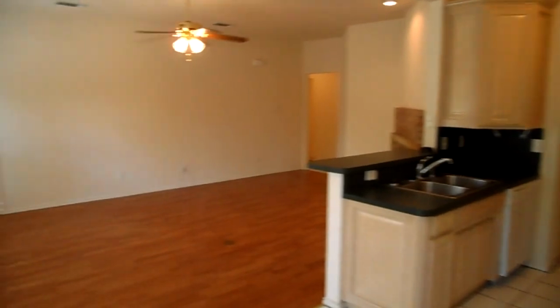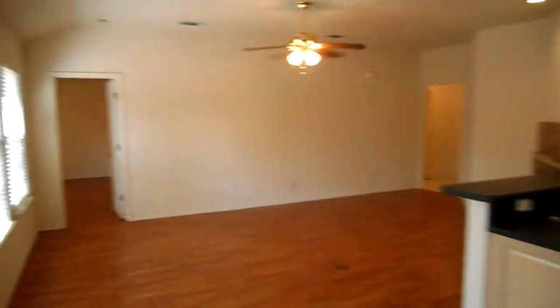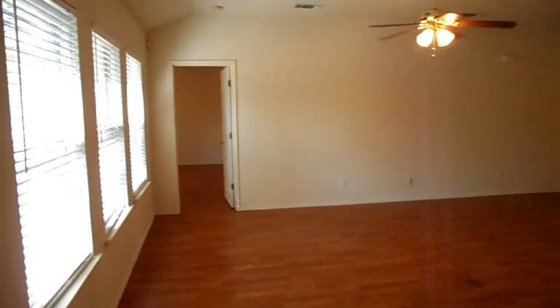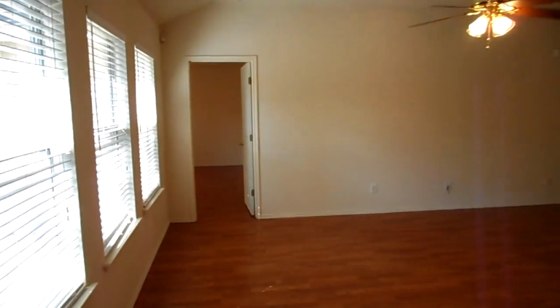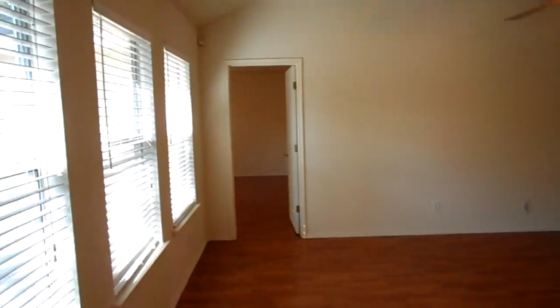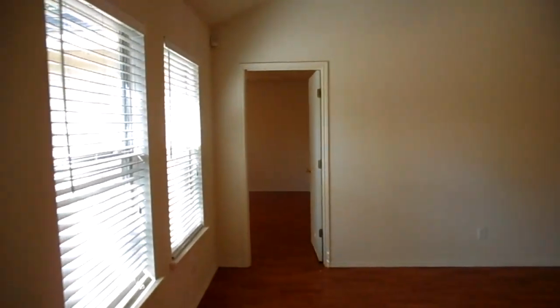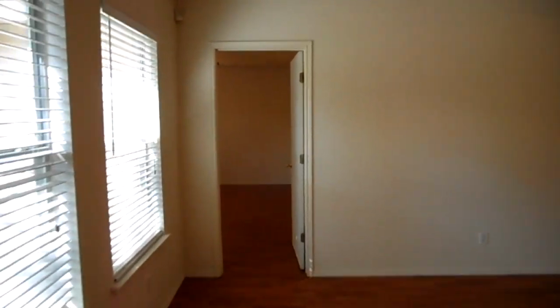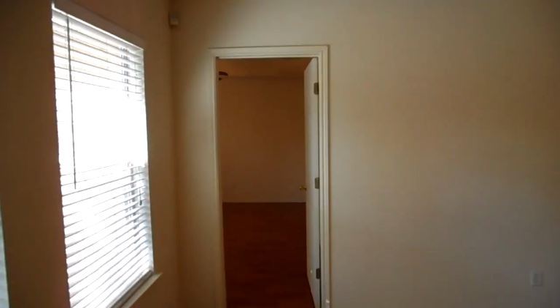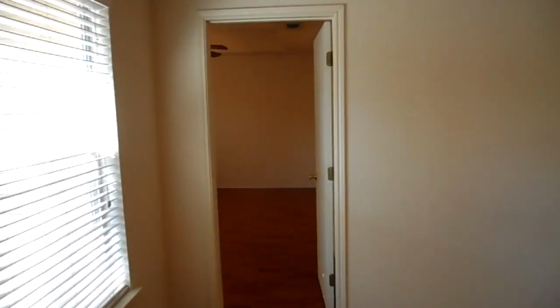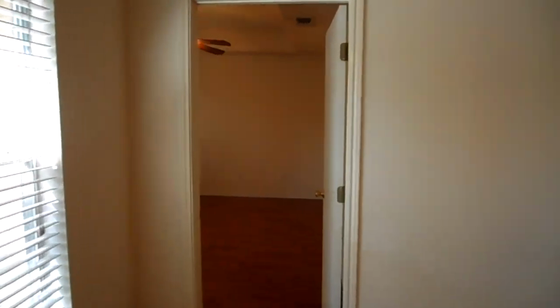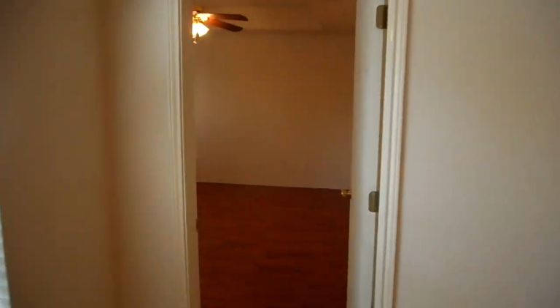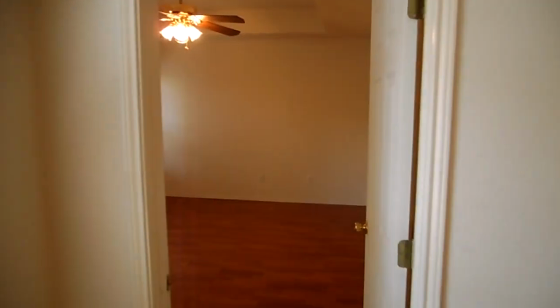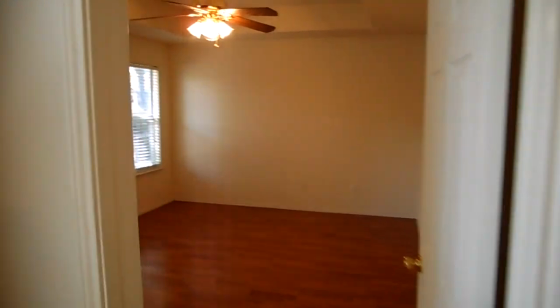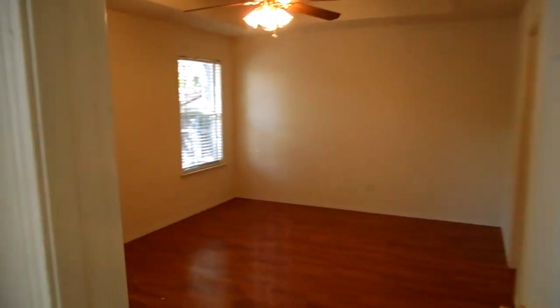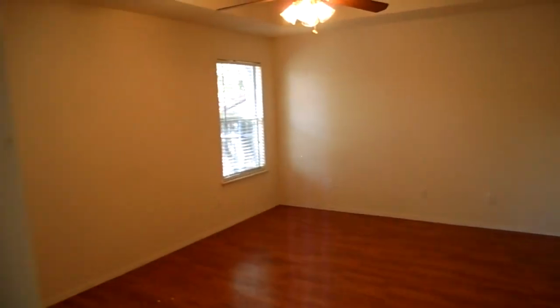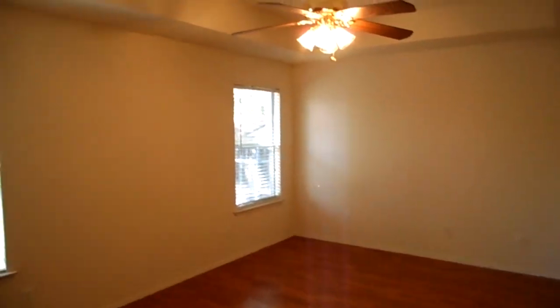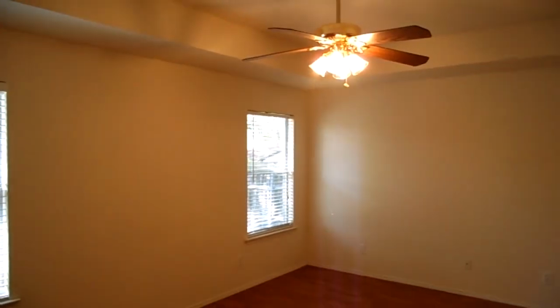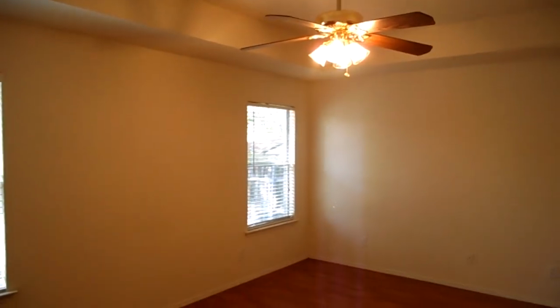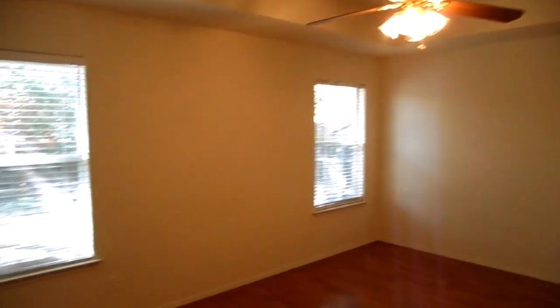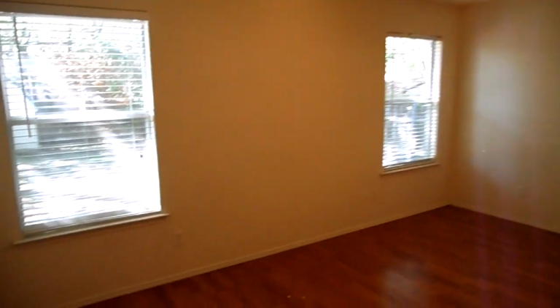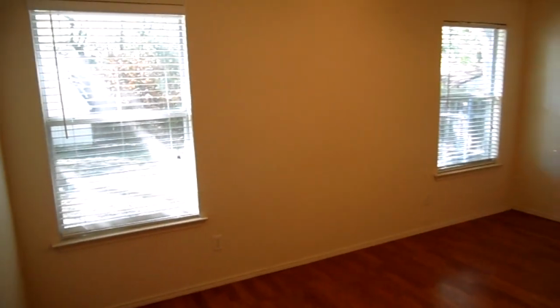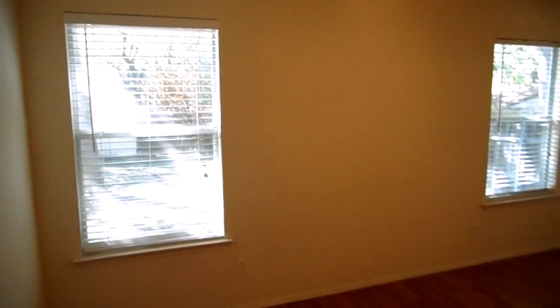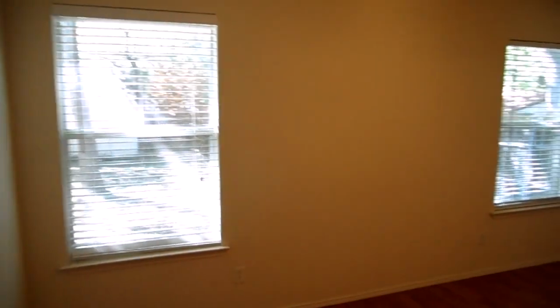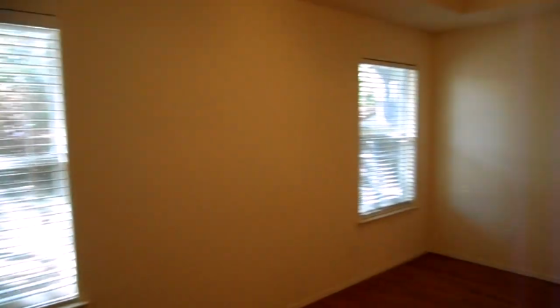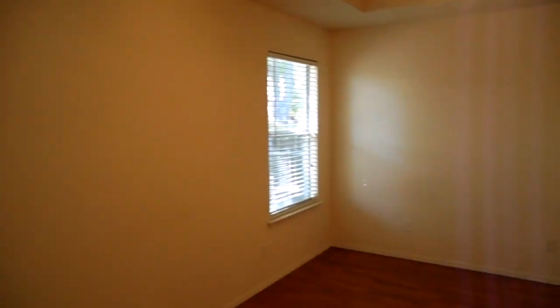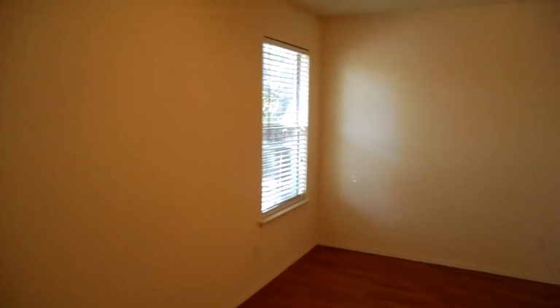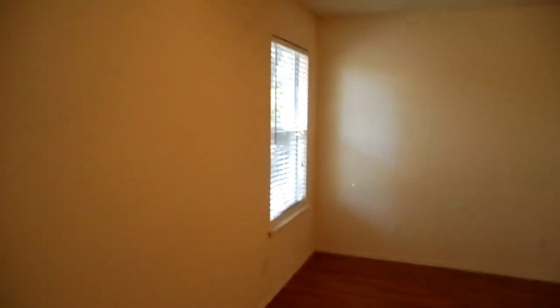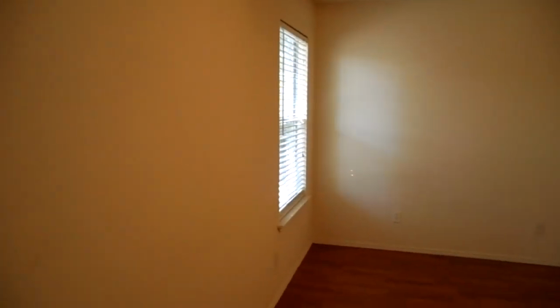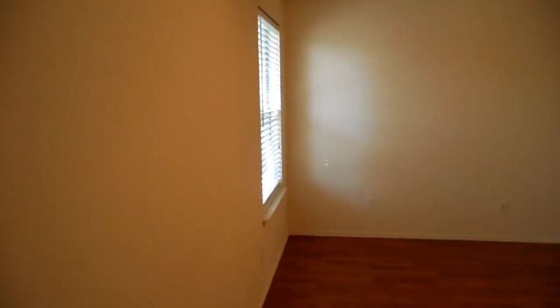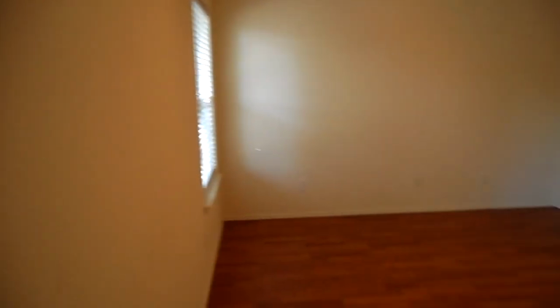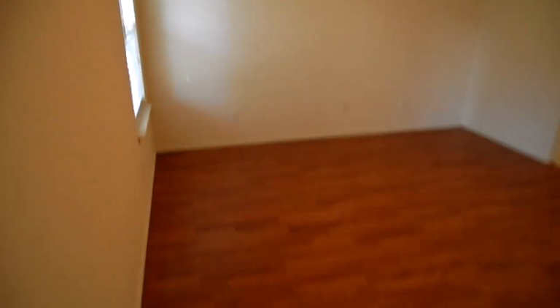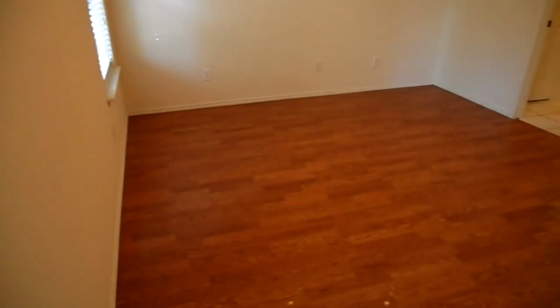Now taking a look at the master bedroom, which is split from the other two bedrooms and is here on the back of the house. It does have a ceiling fan, and you've got two-inch faux wood blinds throughout, along with nice upgraded flooring.